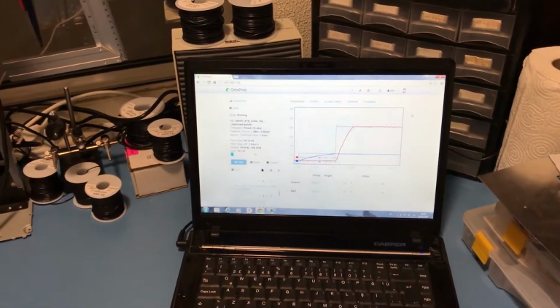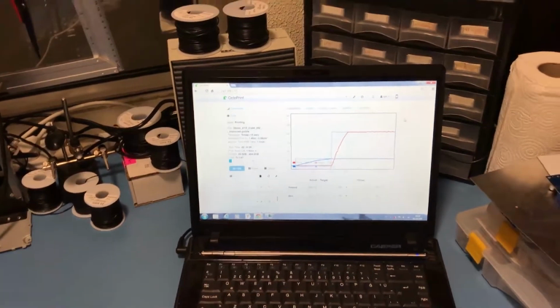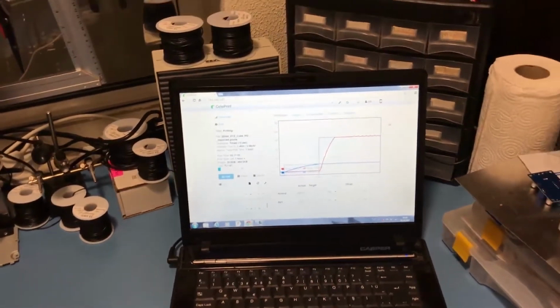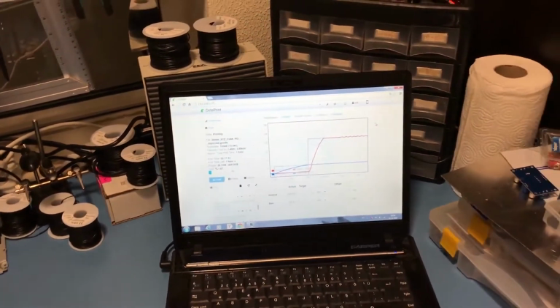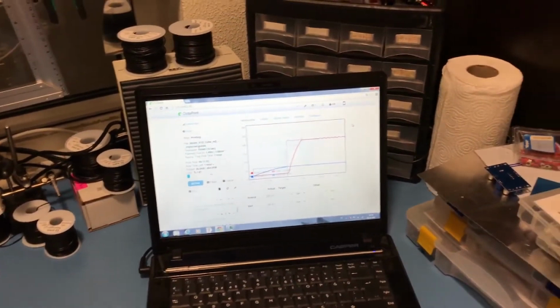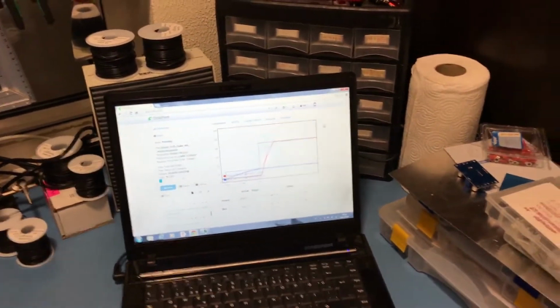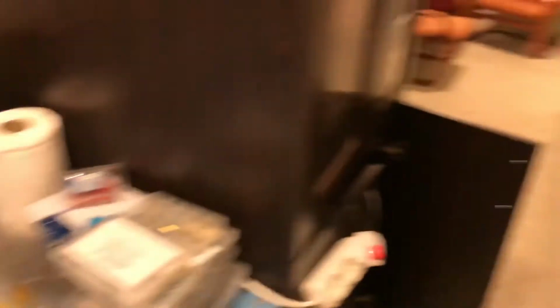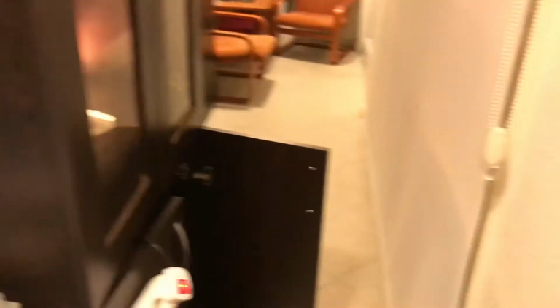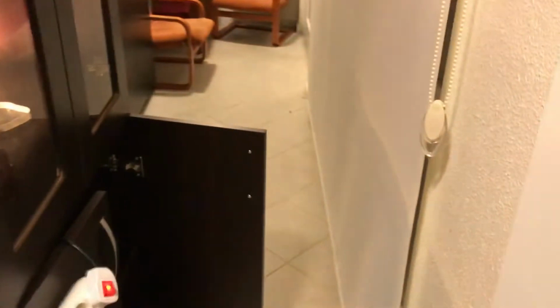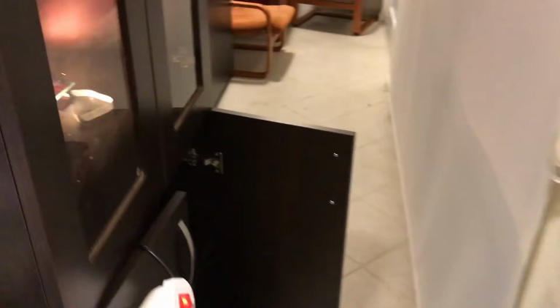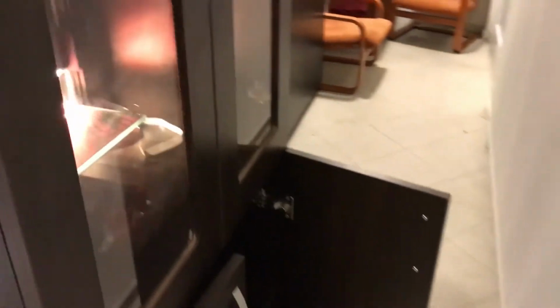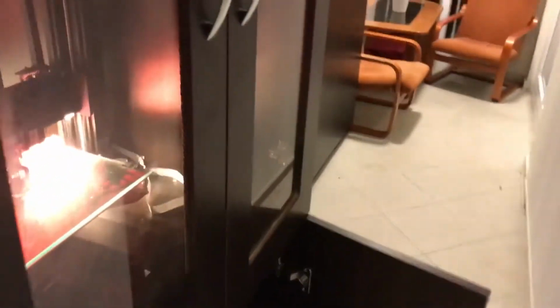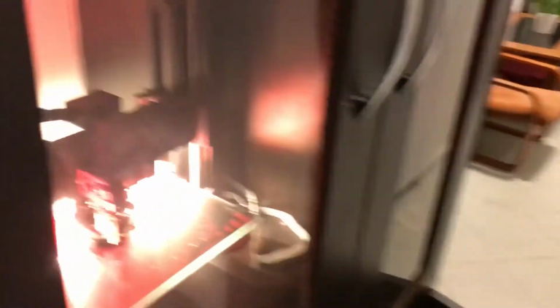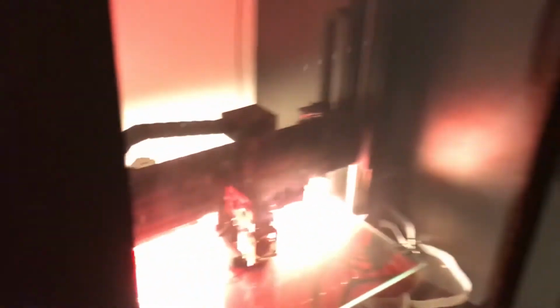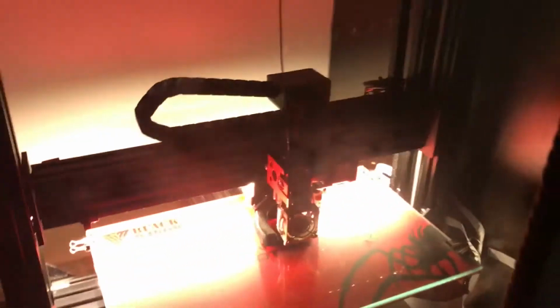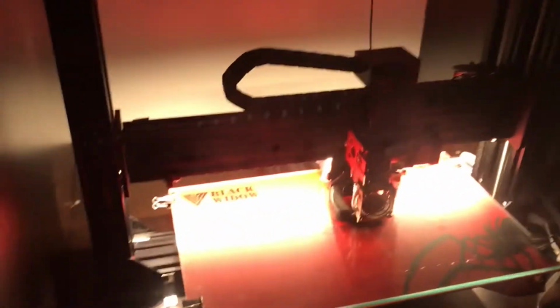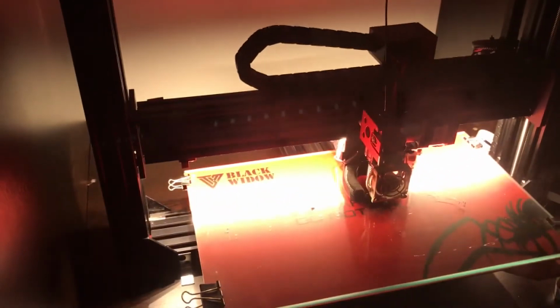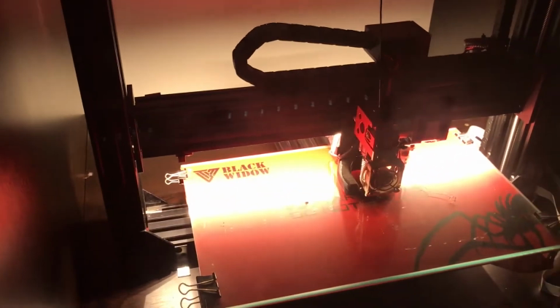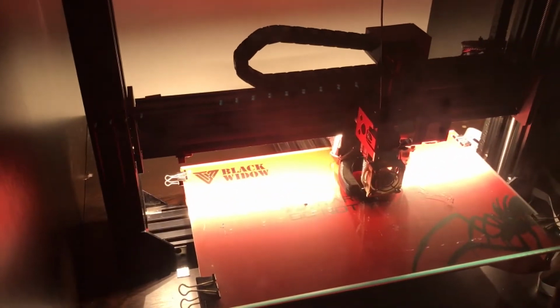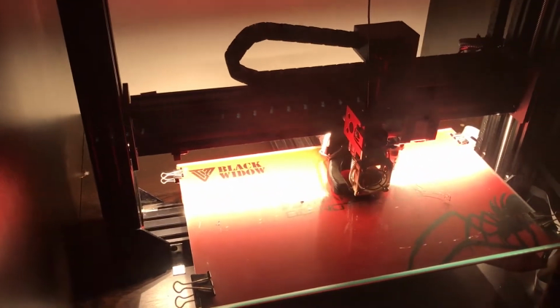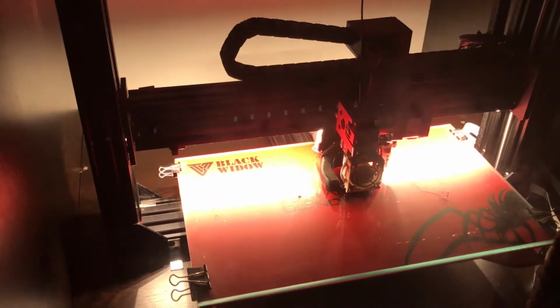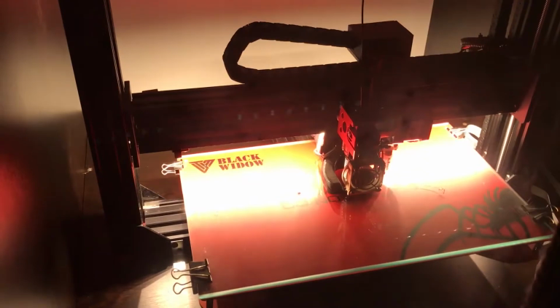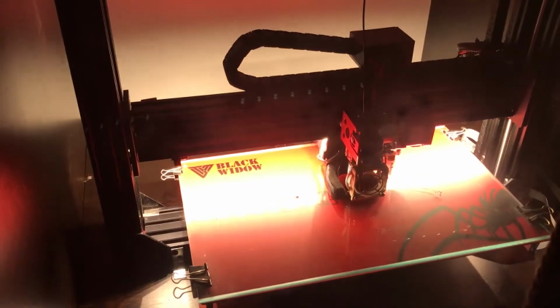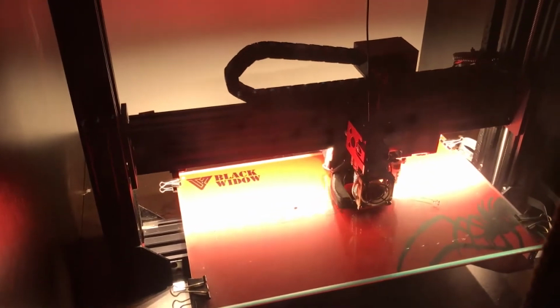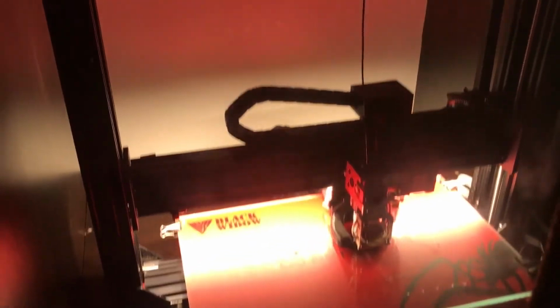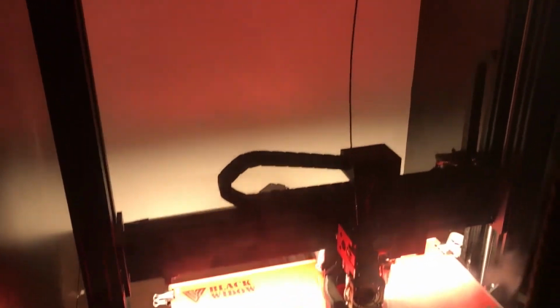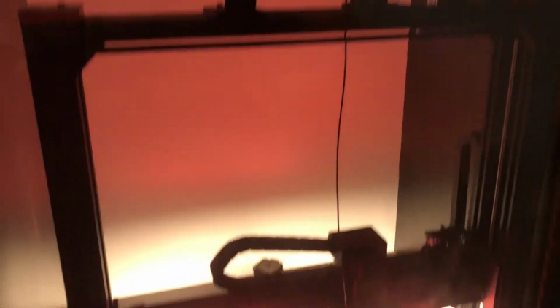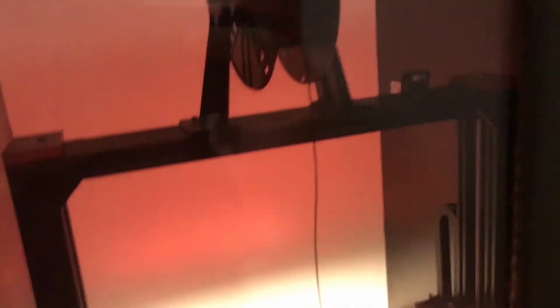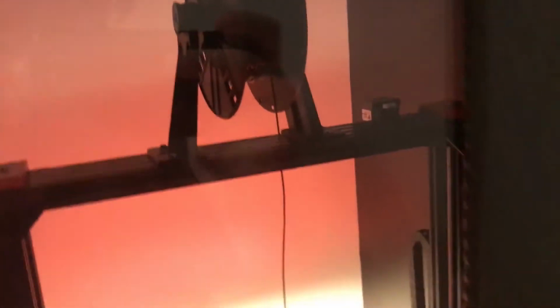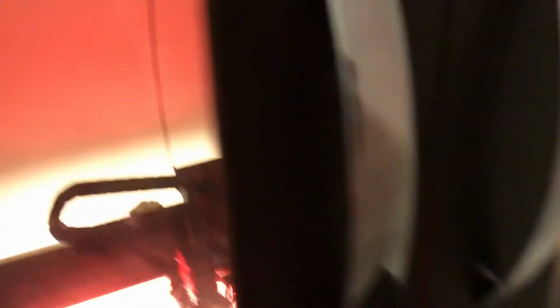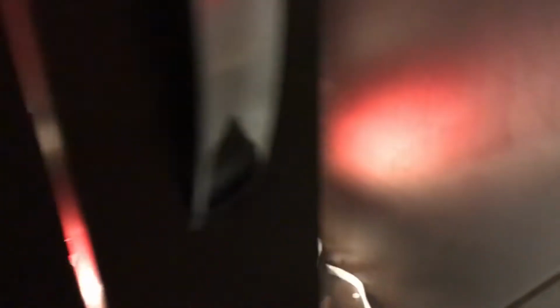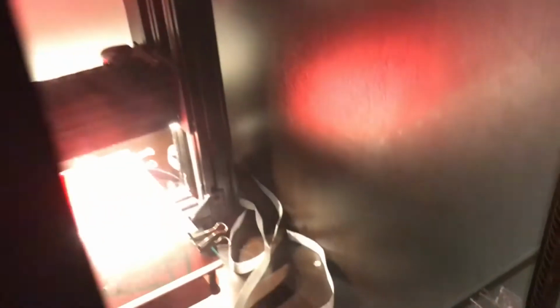I have now connected everything and I am doing a test print to see if everything is fine. Spoiler alert — it's not. But so far it looks good. As you can see the printer is printing normally. It's just a 20x20 test cube.